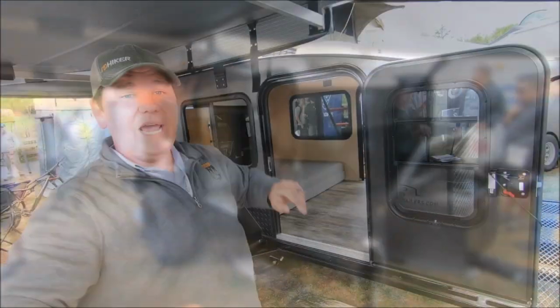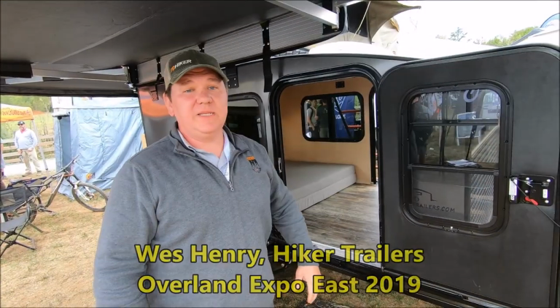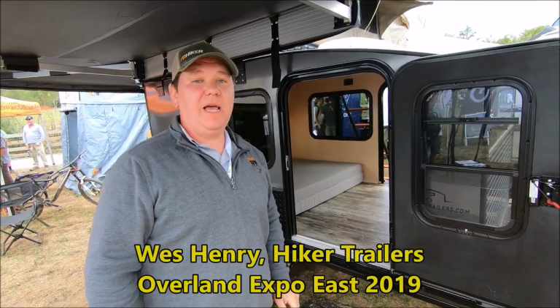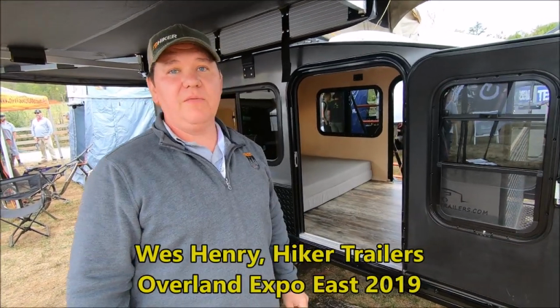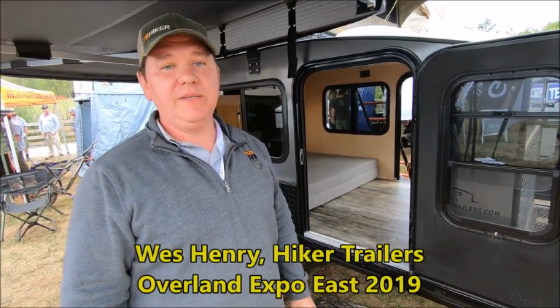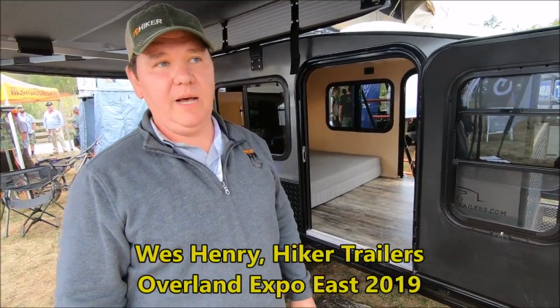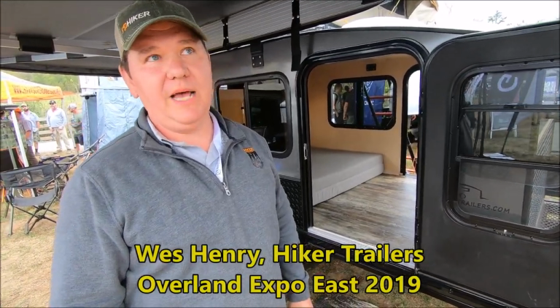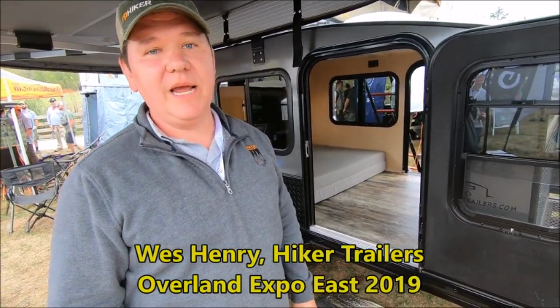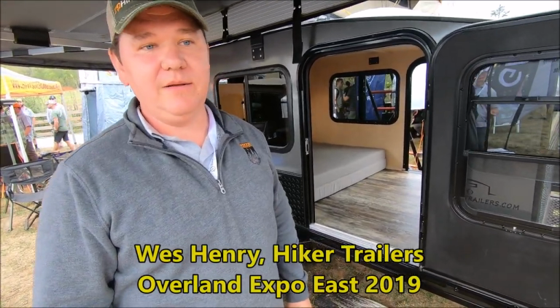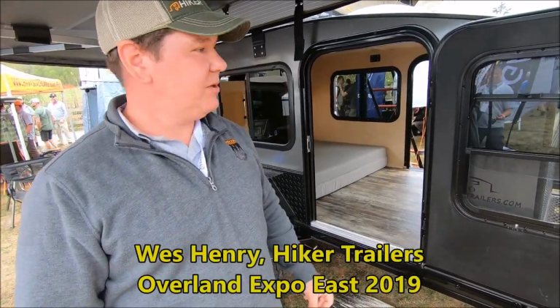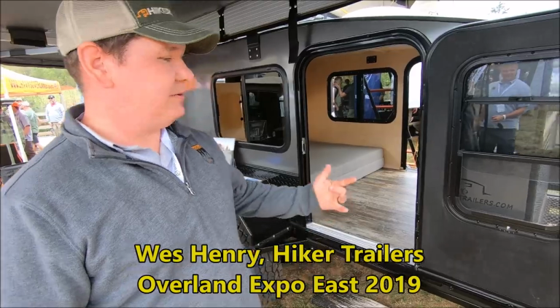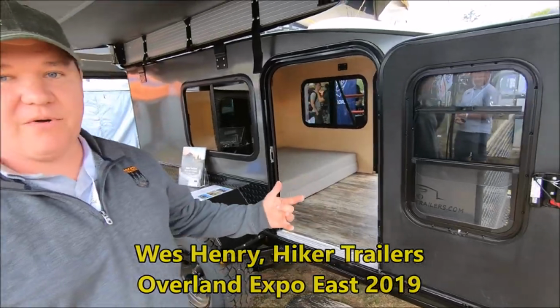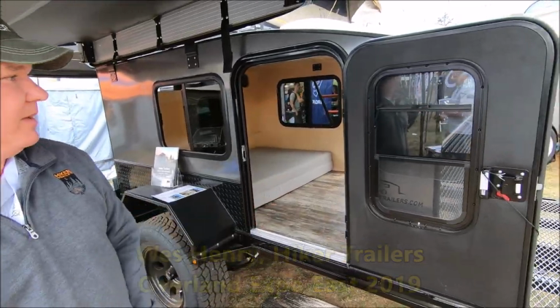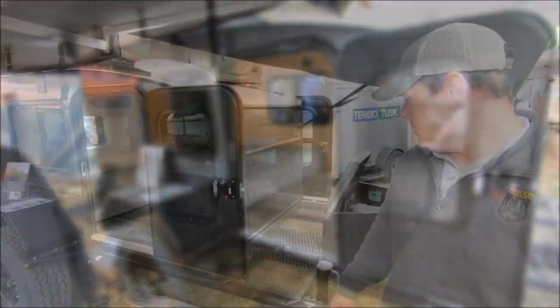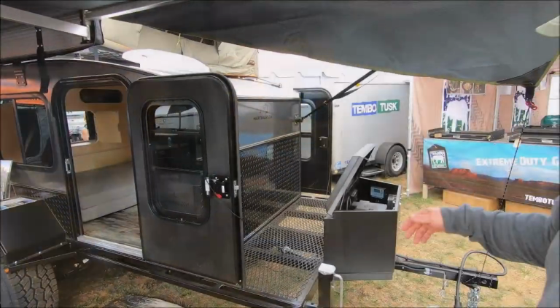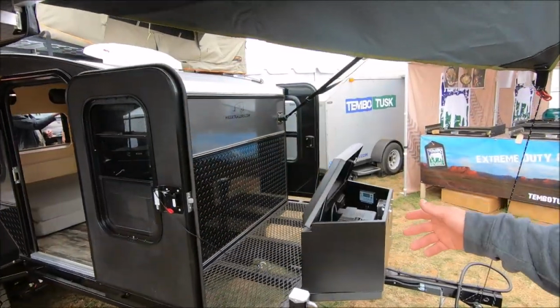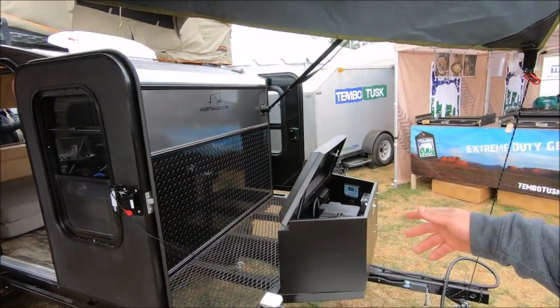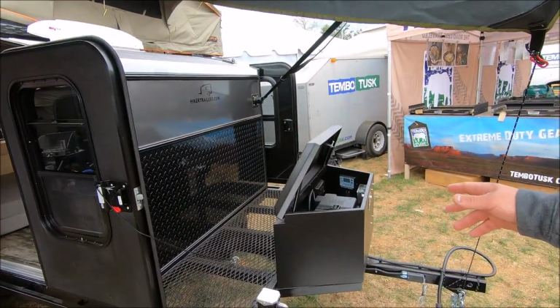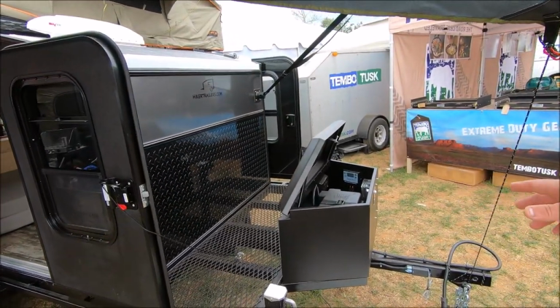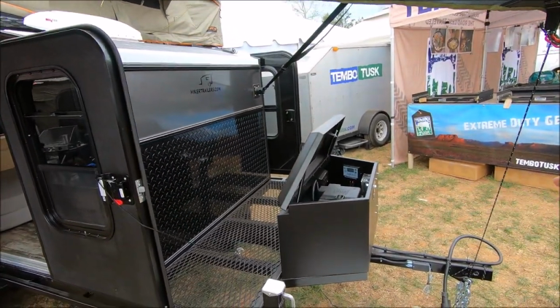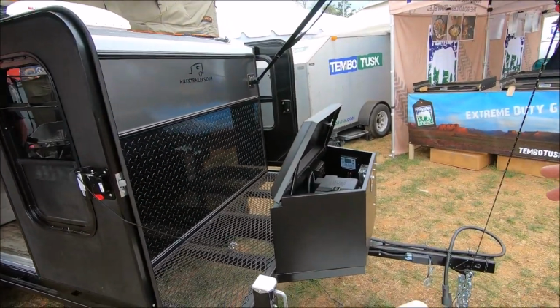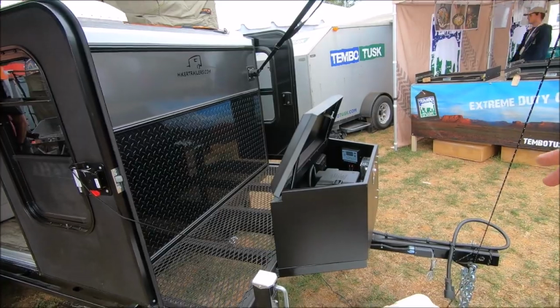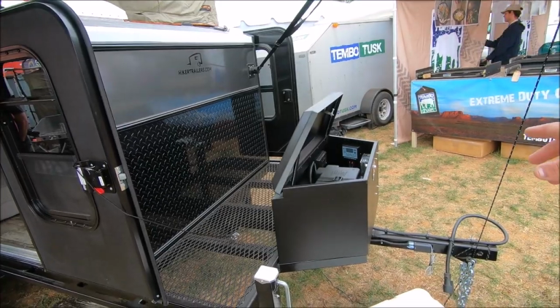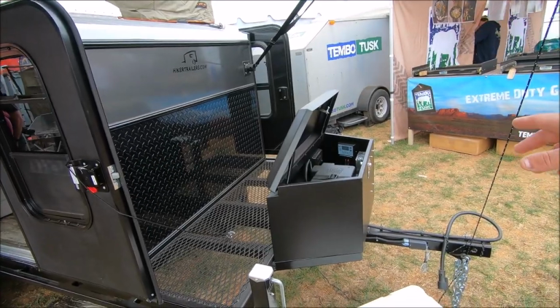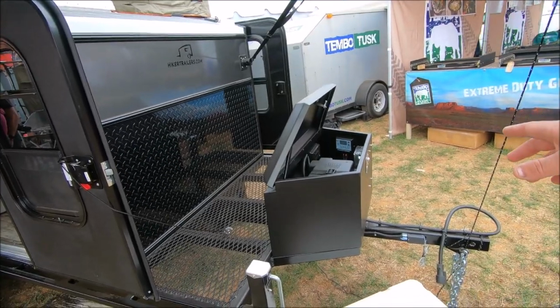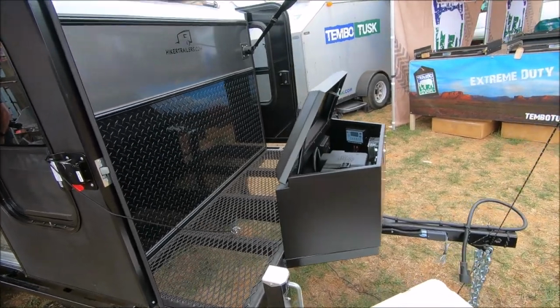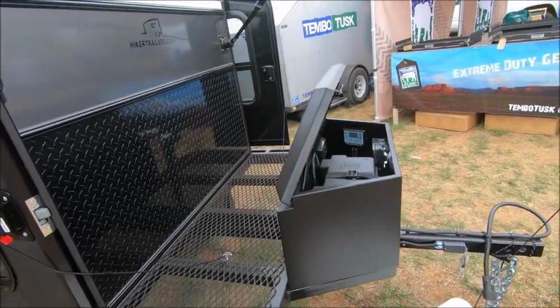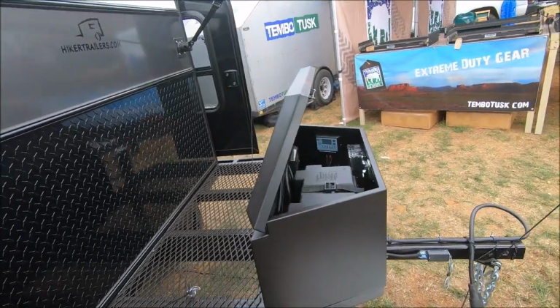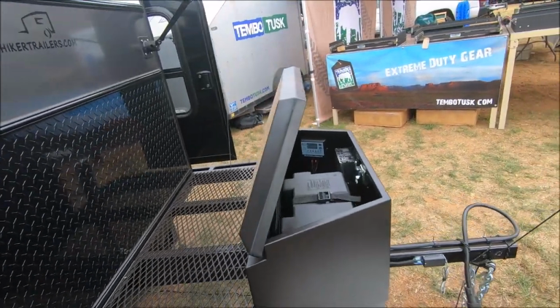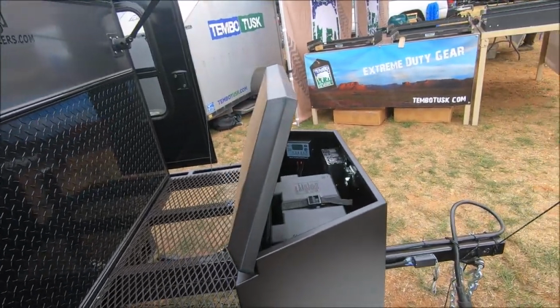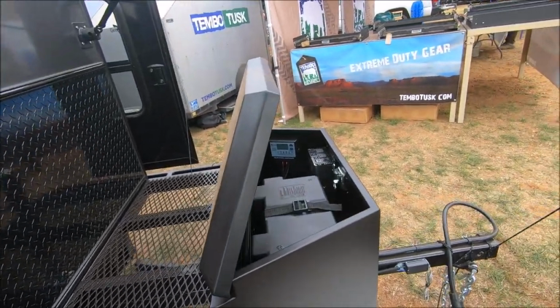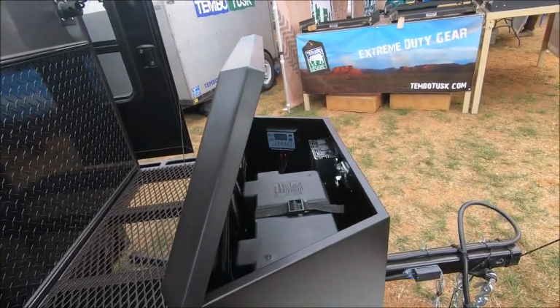Hey, it's Wes here from Hiker at Overland East. It's 2019 — let's show you the extreme off-road. So what we have up here is the full battery system up front. We've got the Zamp charger and the Zamp inverter. That way you have all your power needs and everything you need to get off-grid.